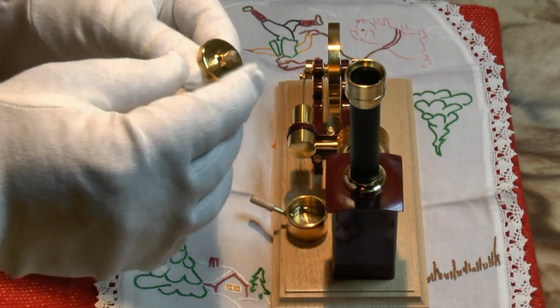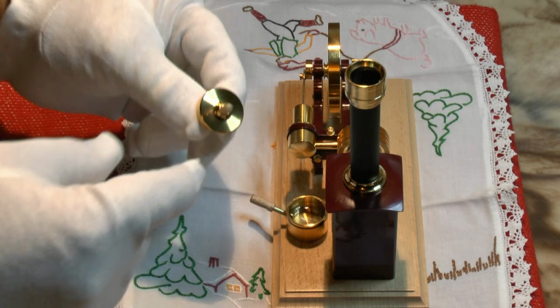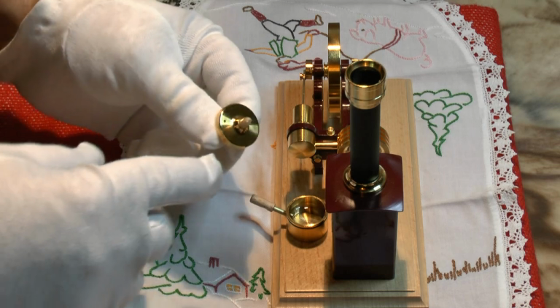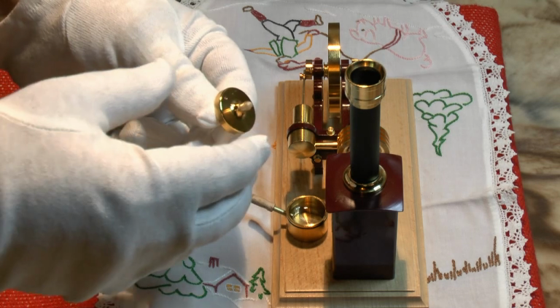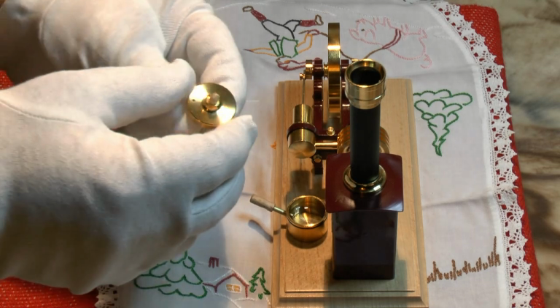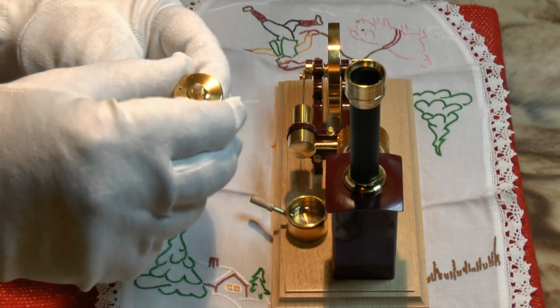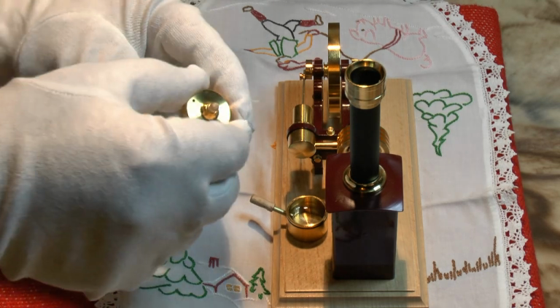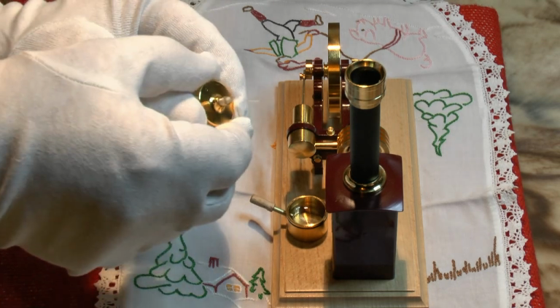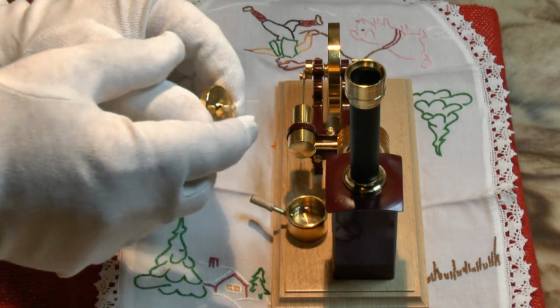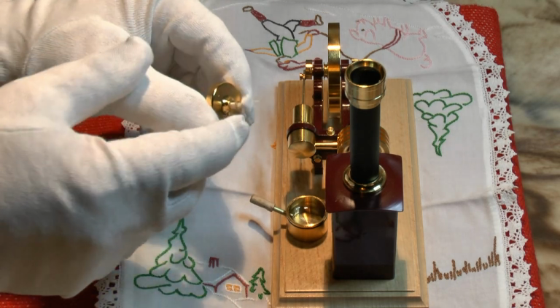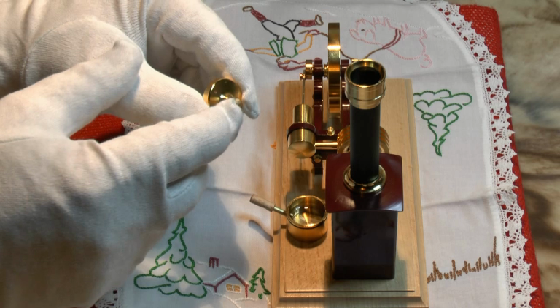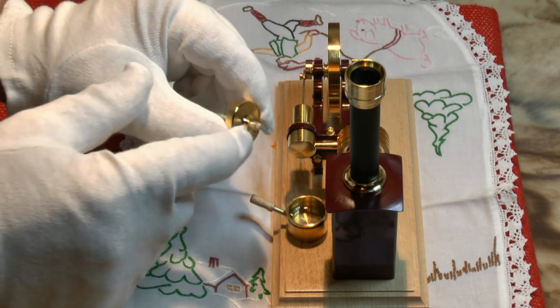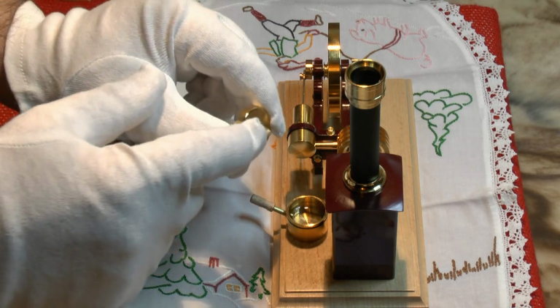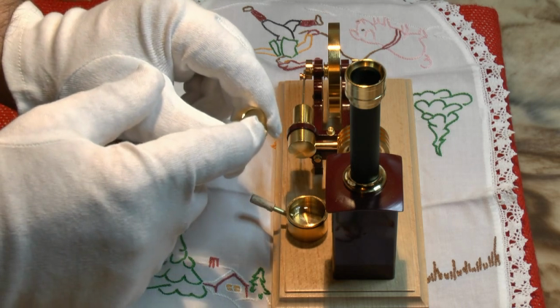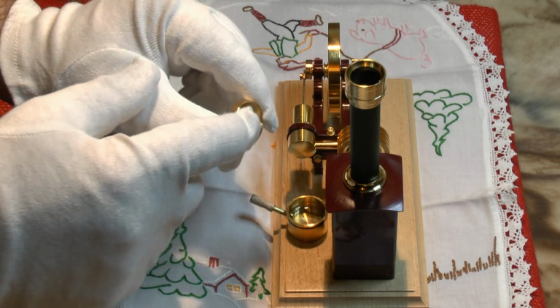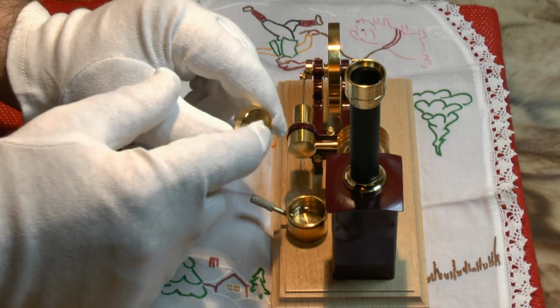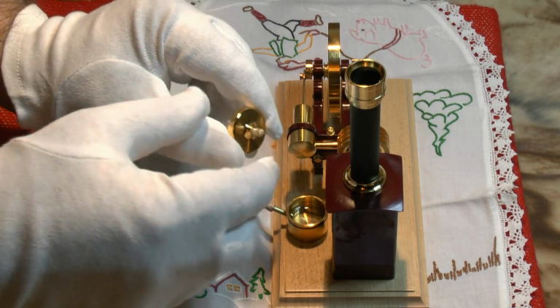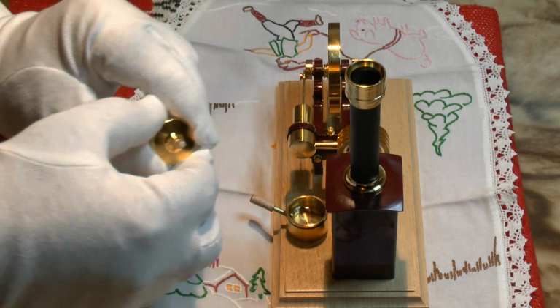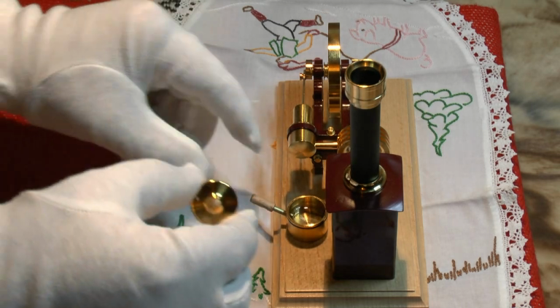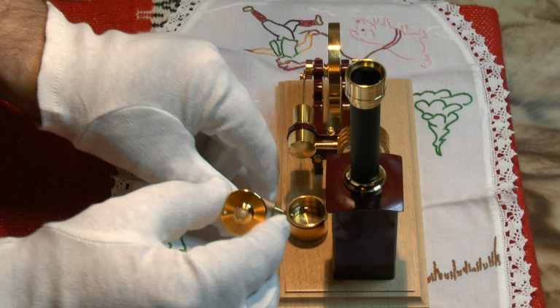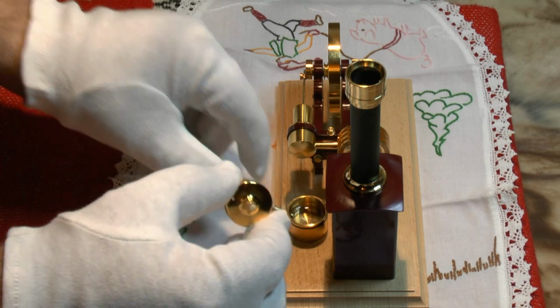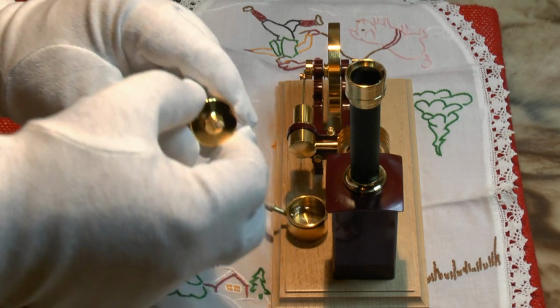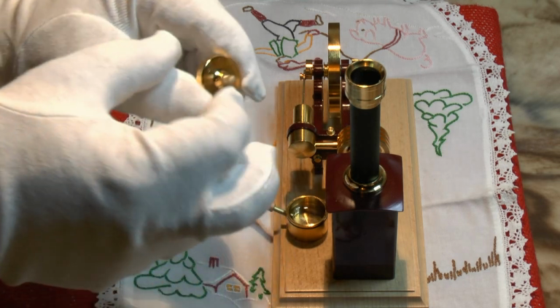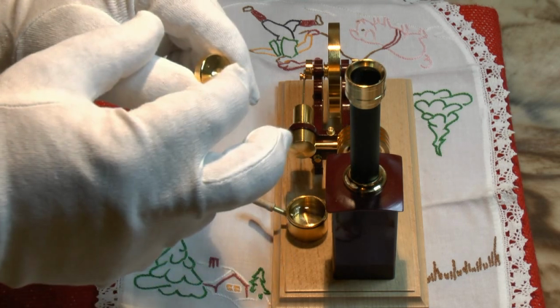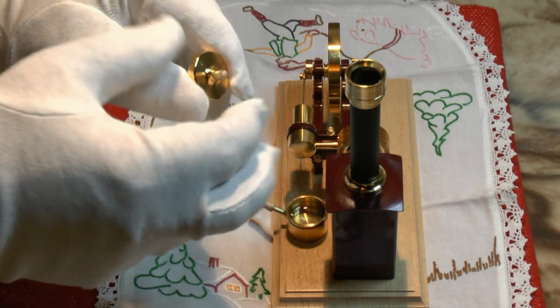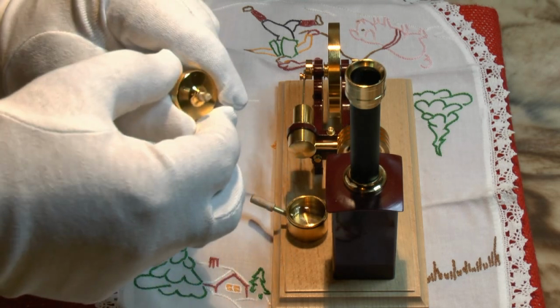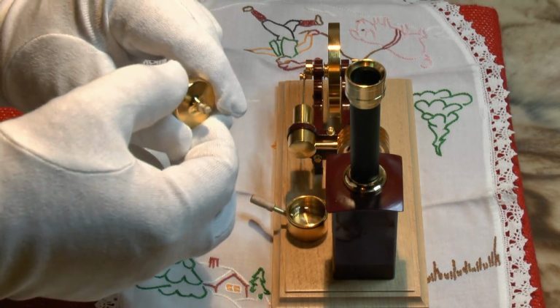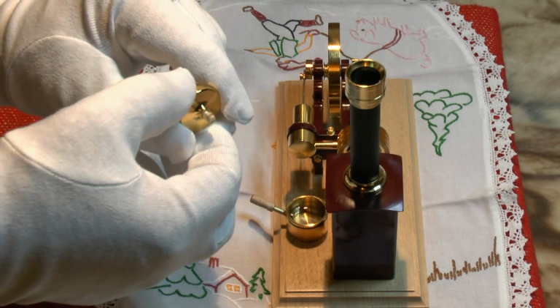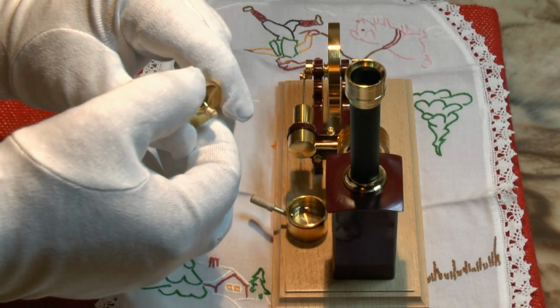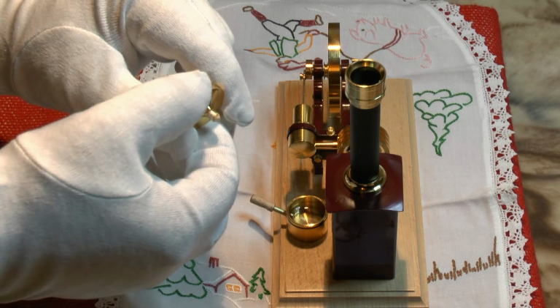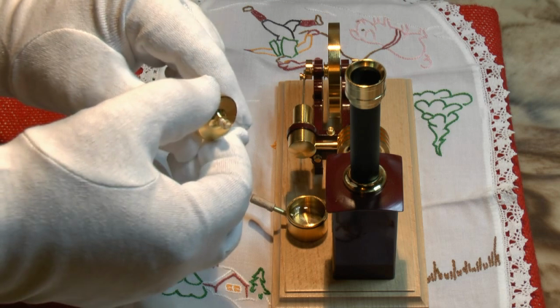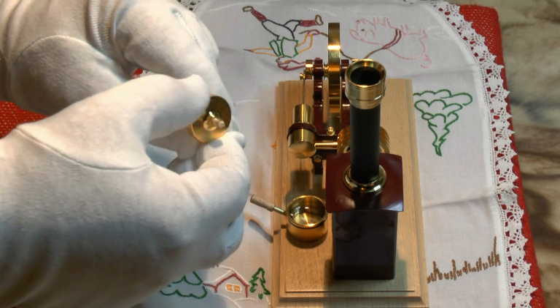The top on this wick is supposed to be about one millimeter over the glass cylinder that holds the wick.